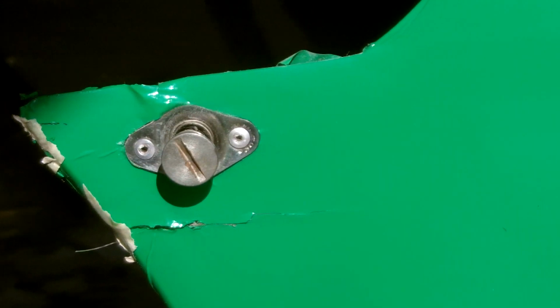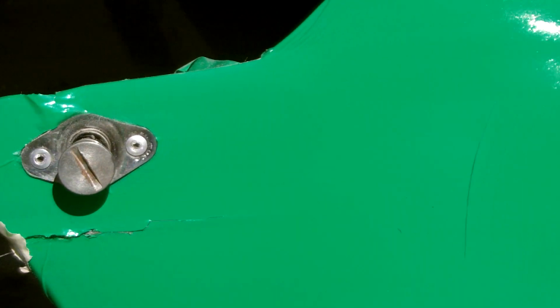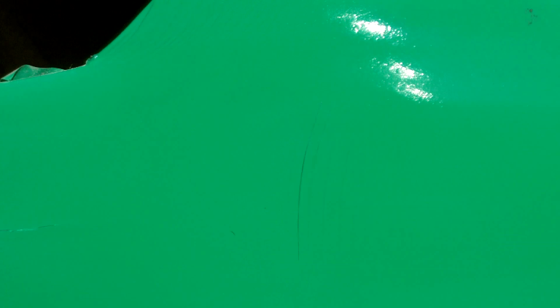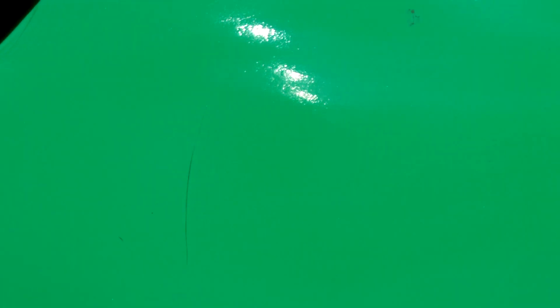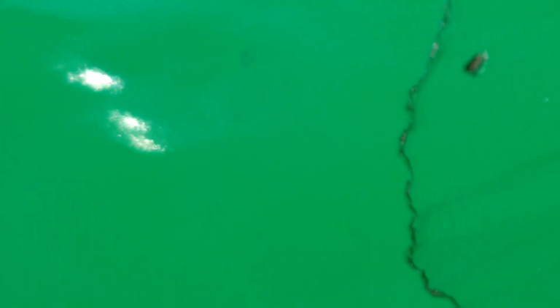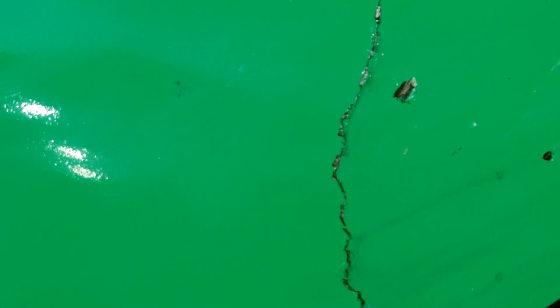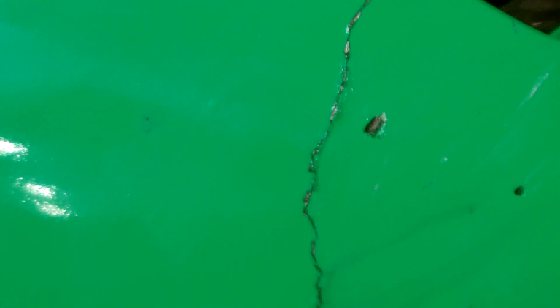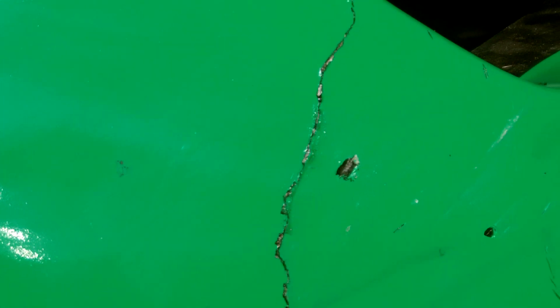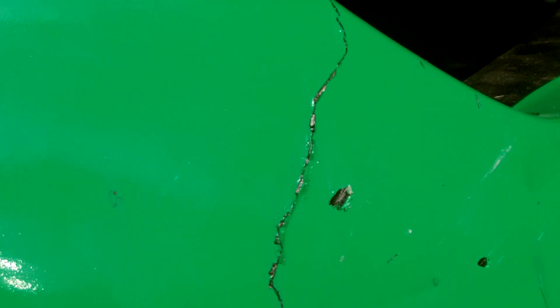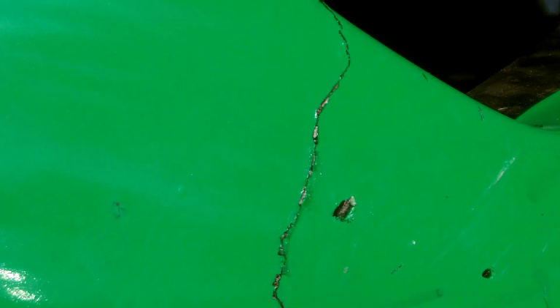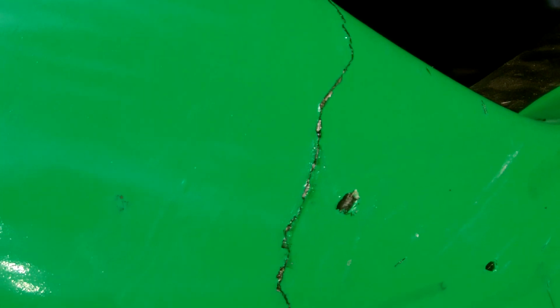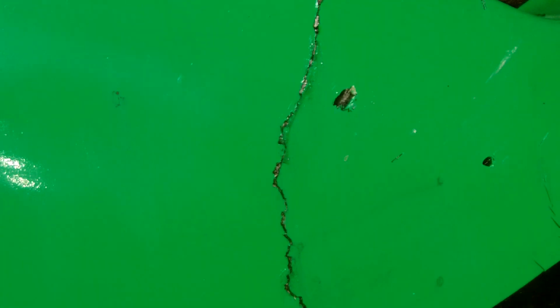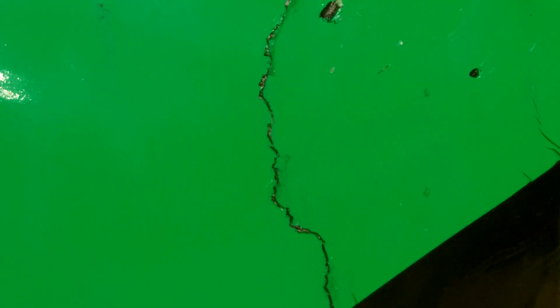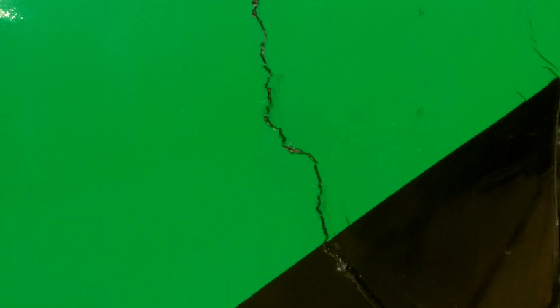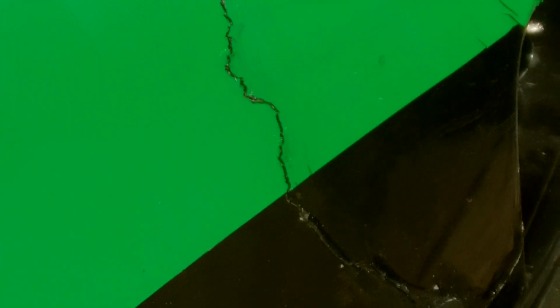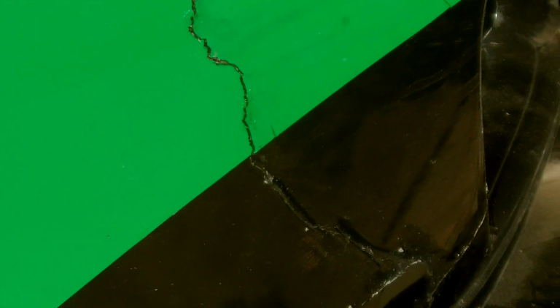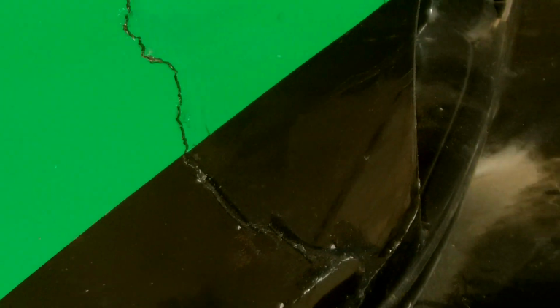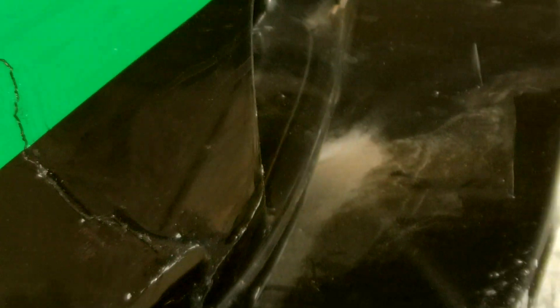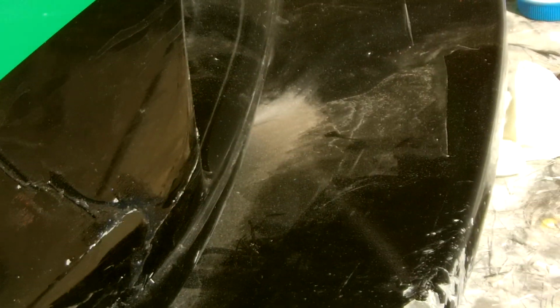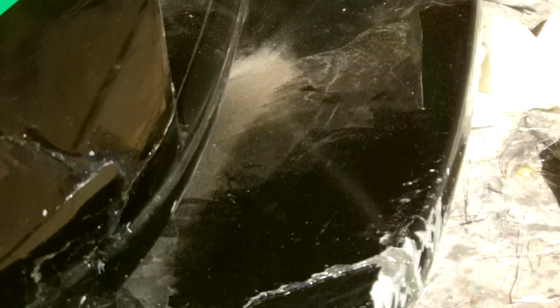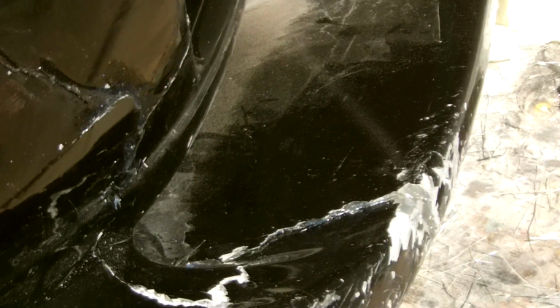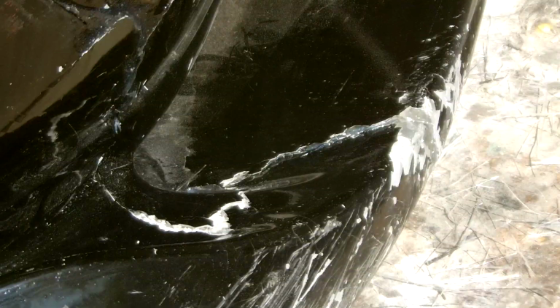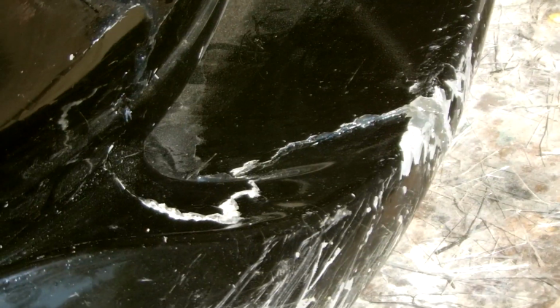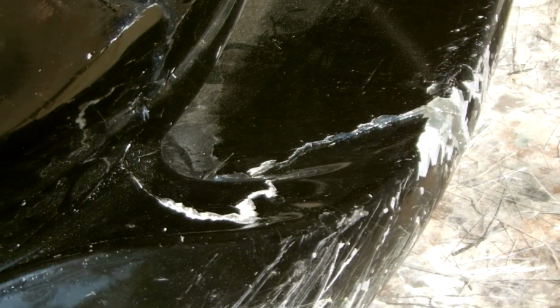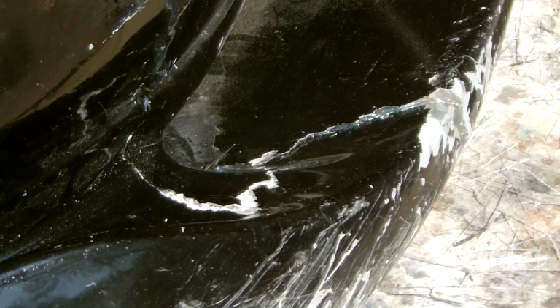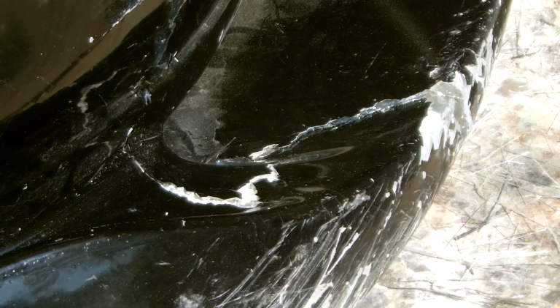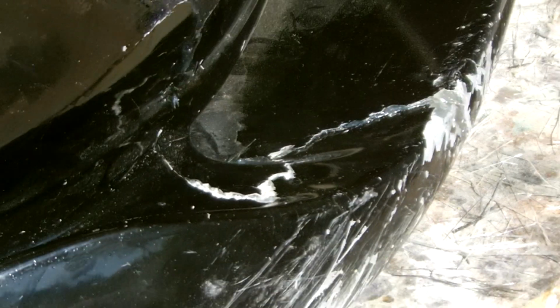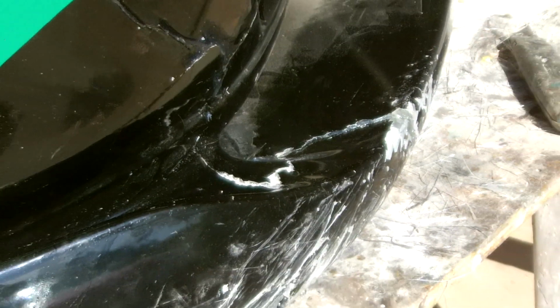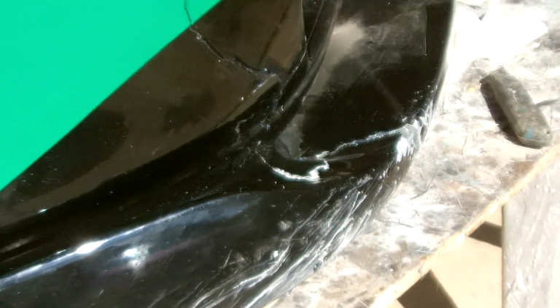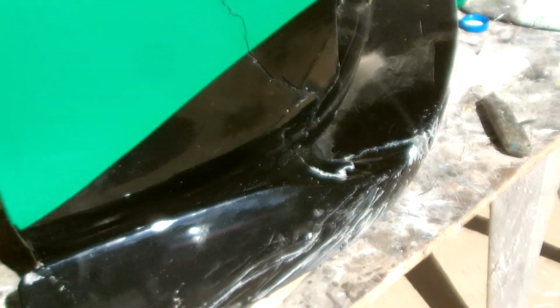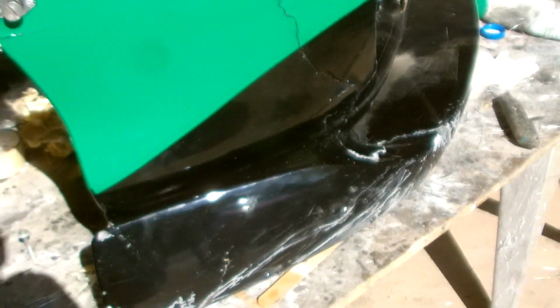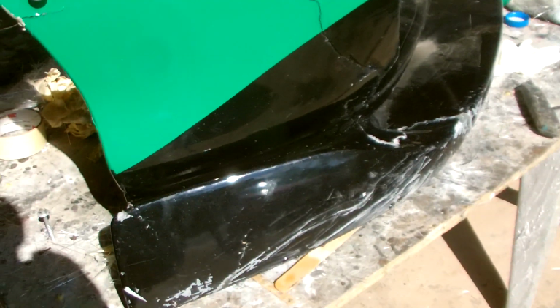This is the main crack that's repaired from the accident, and you can see it's fairly well lined up, and I'm pretty happy that I've got it fairly close back to the original shape.